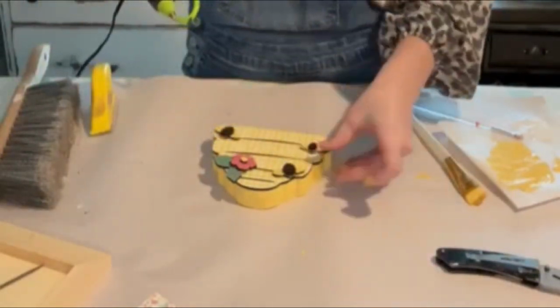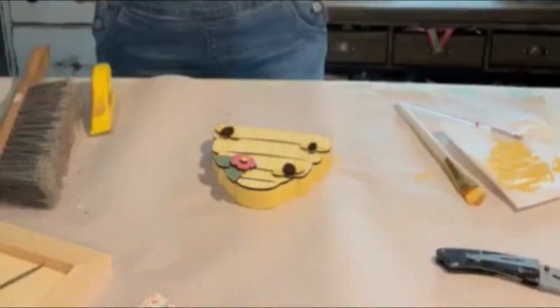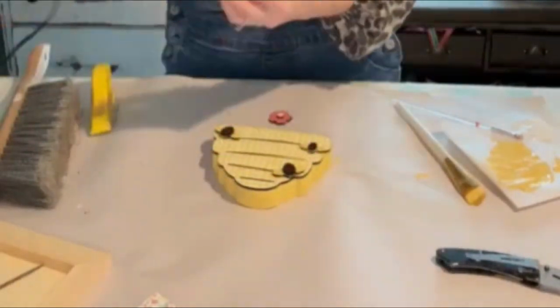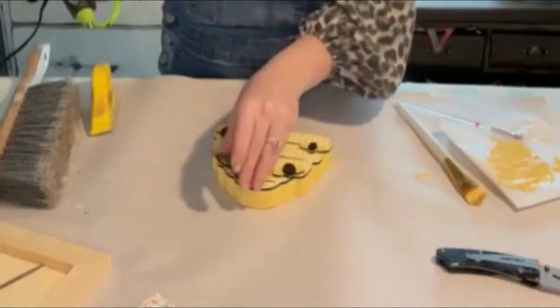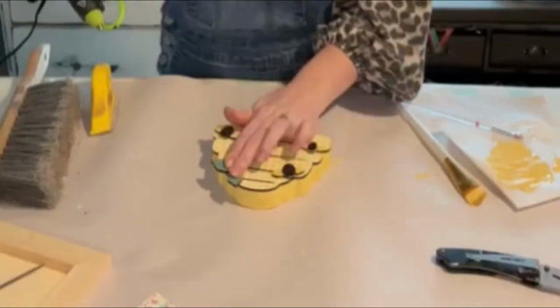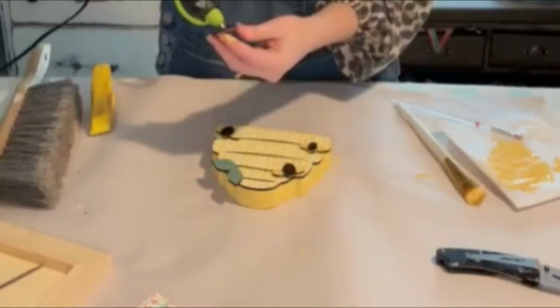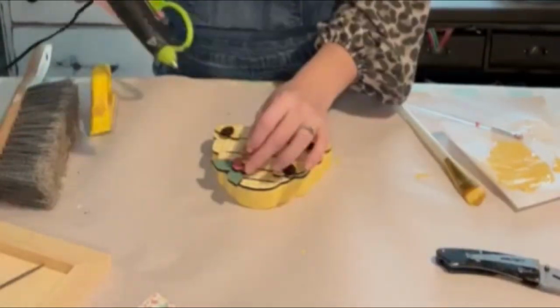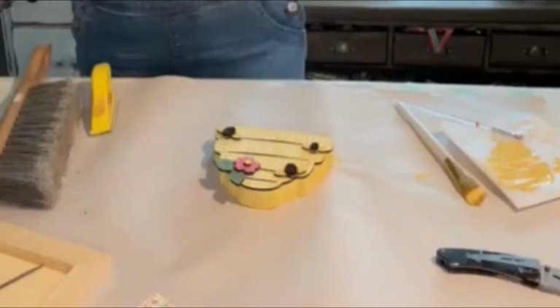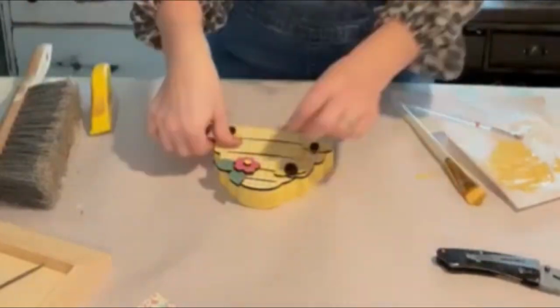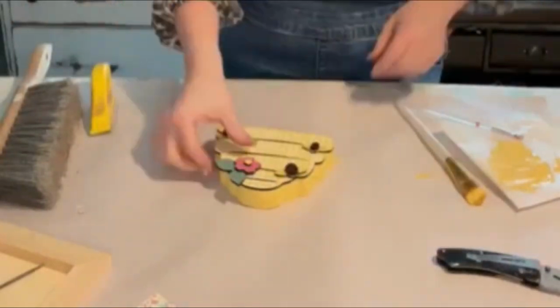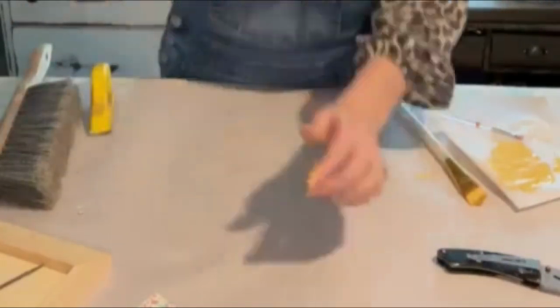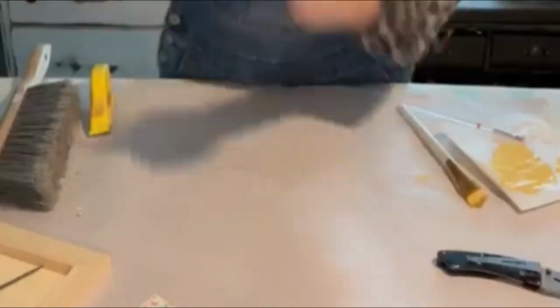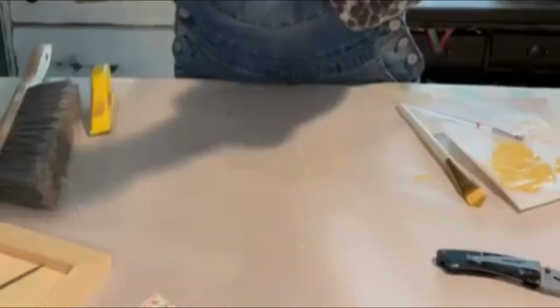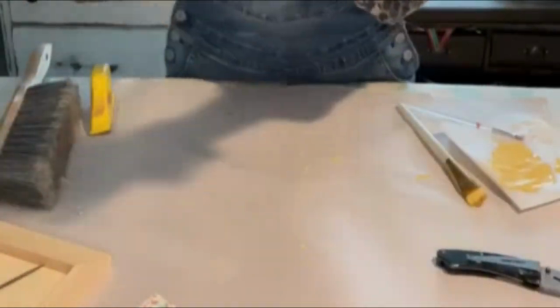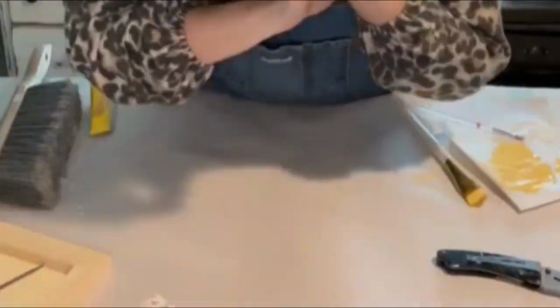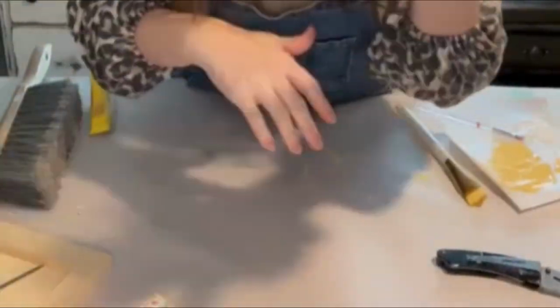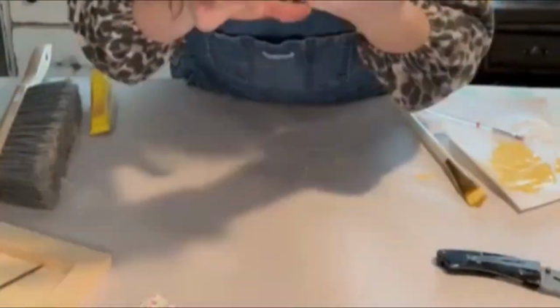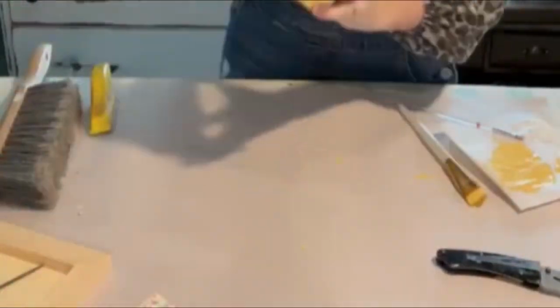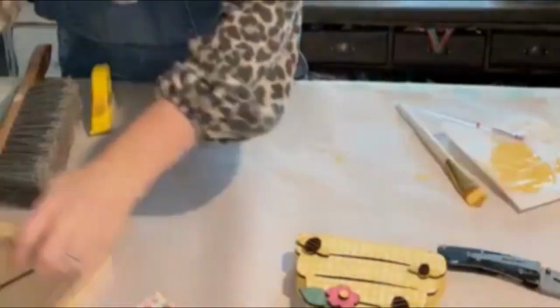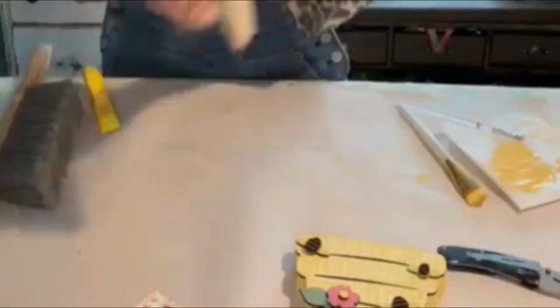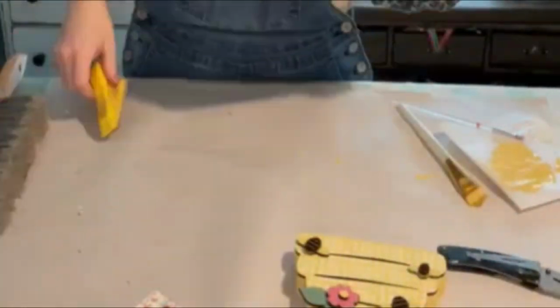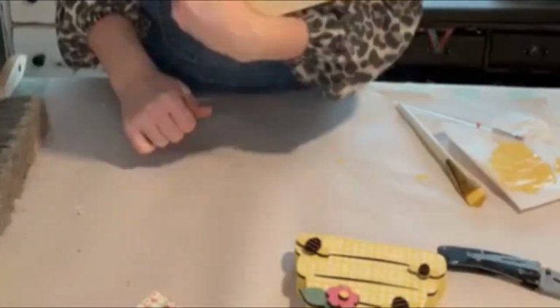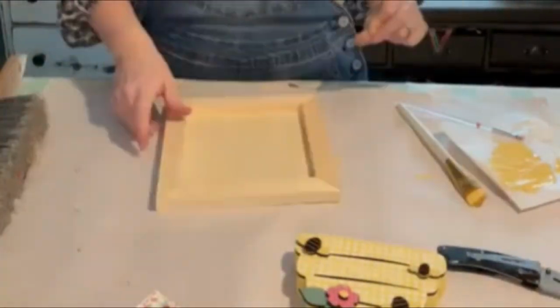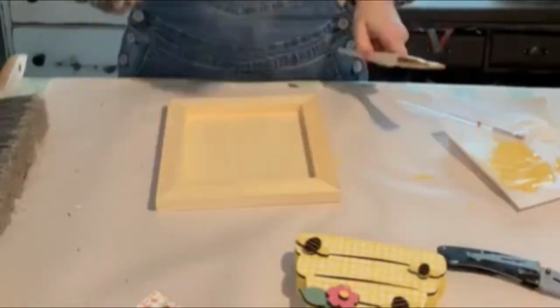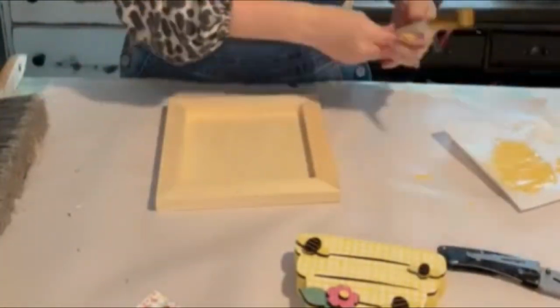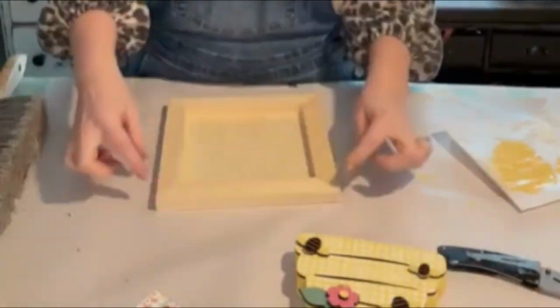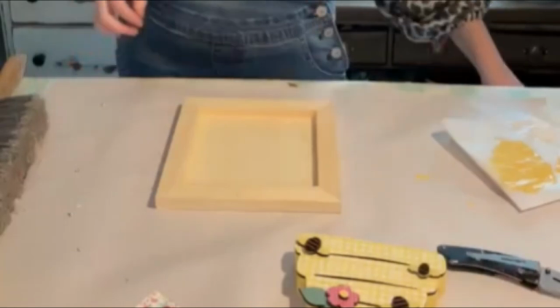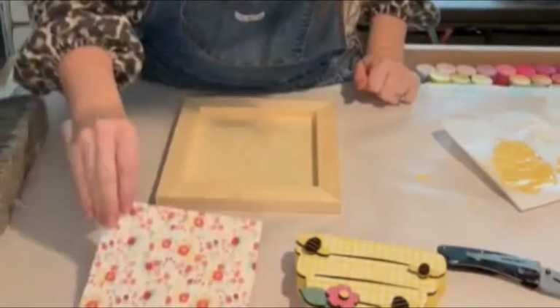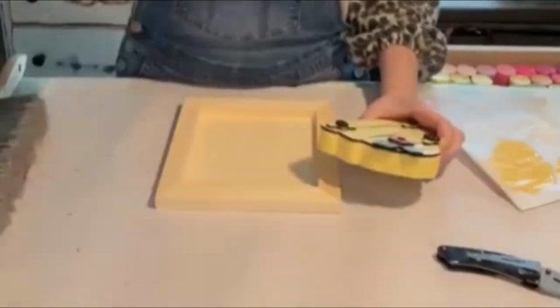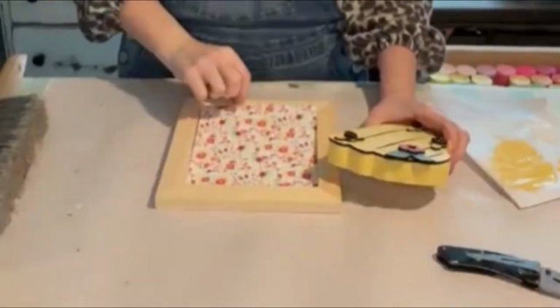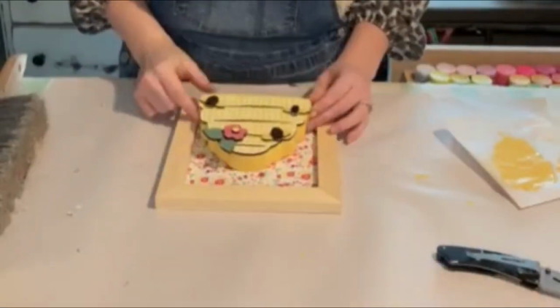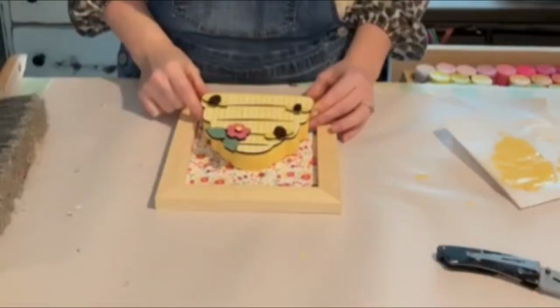I'm using hot glue here, but usually when working with this kind of material I like to use super glue.